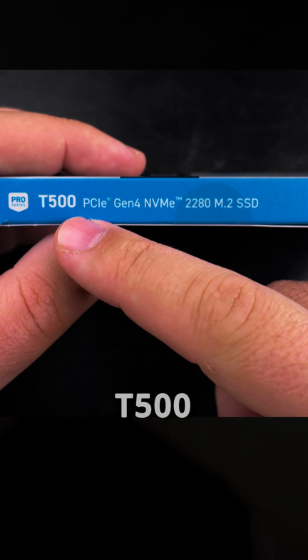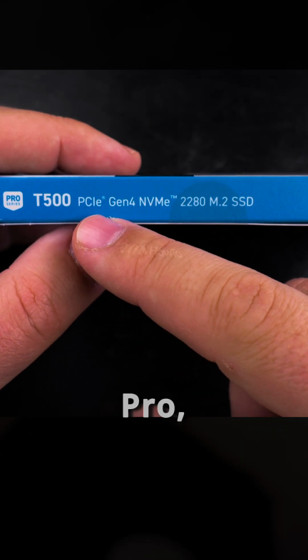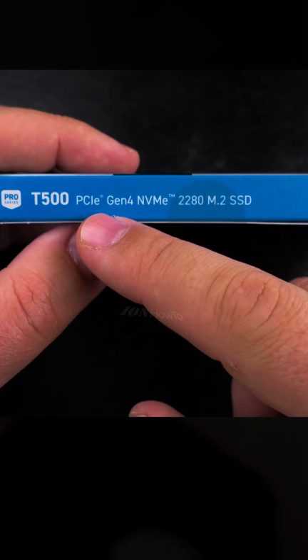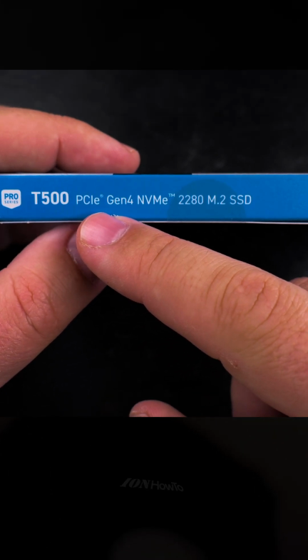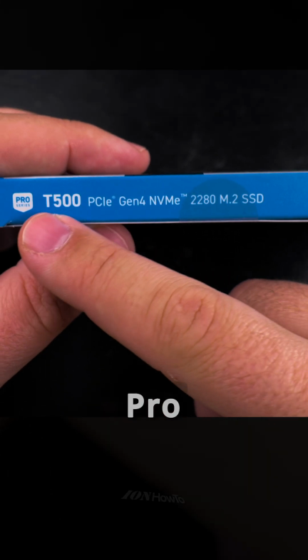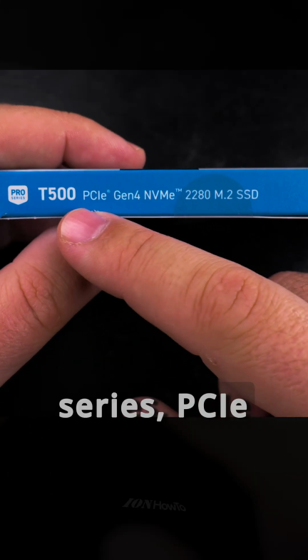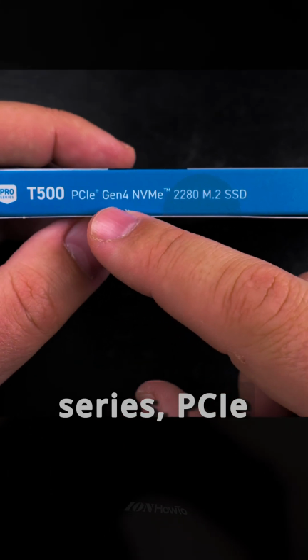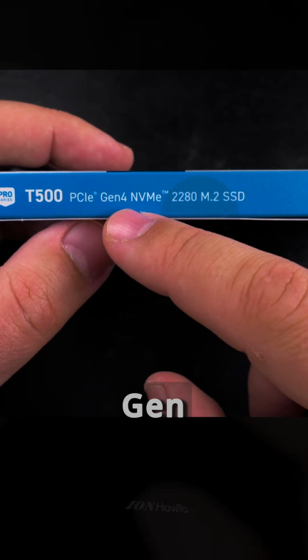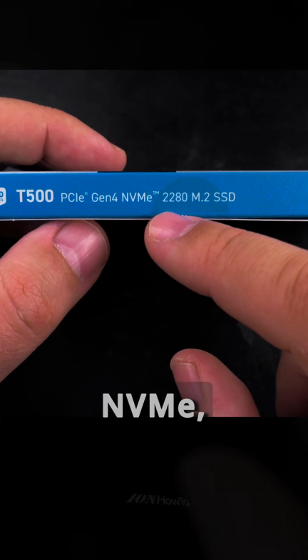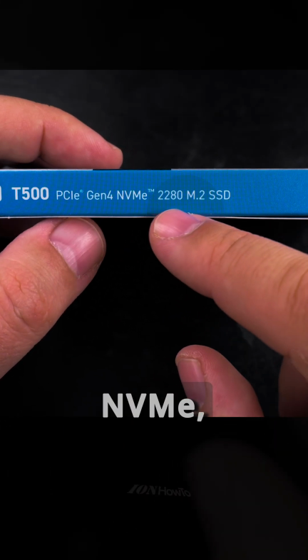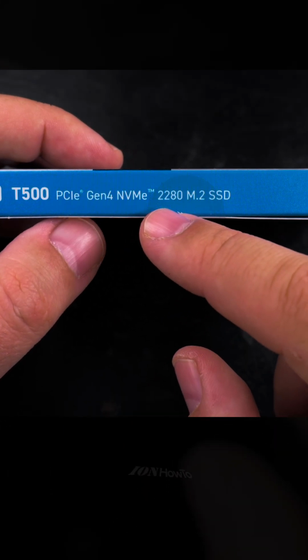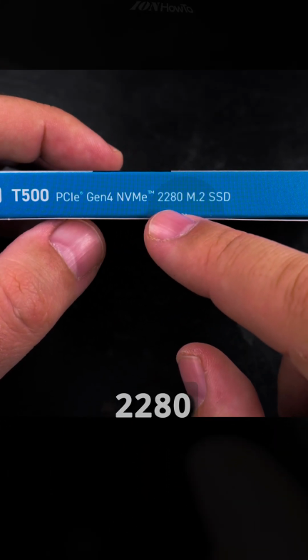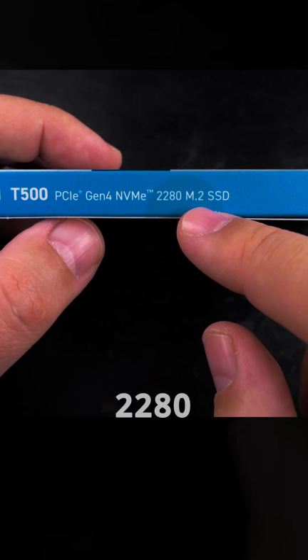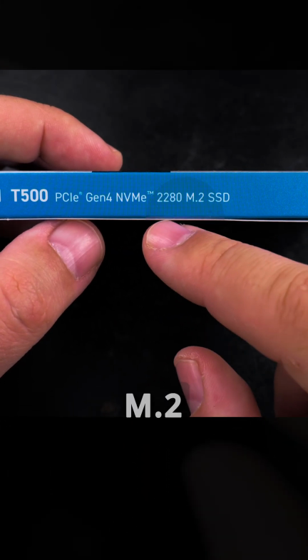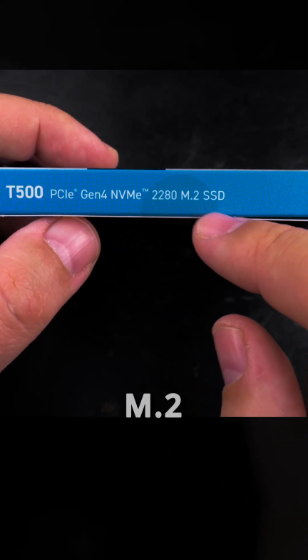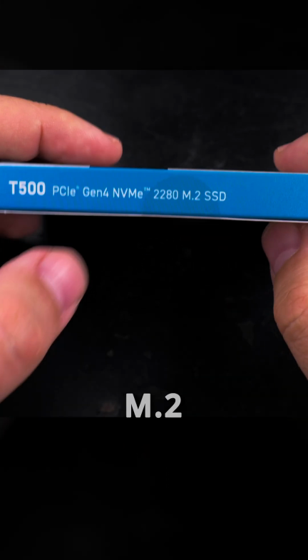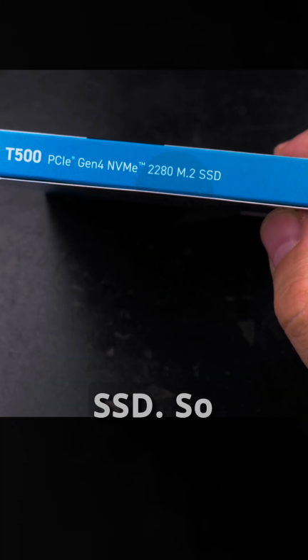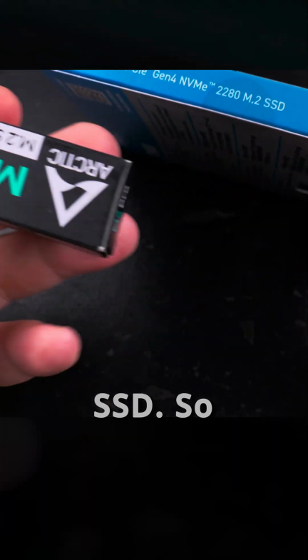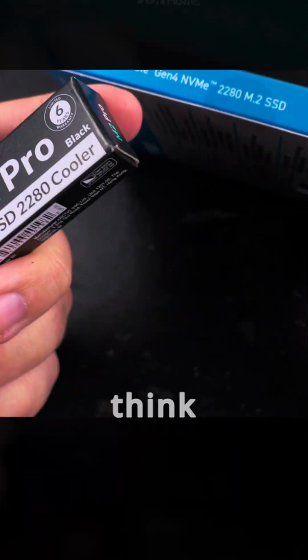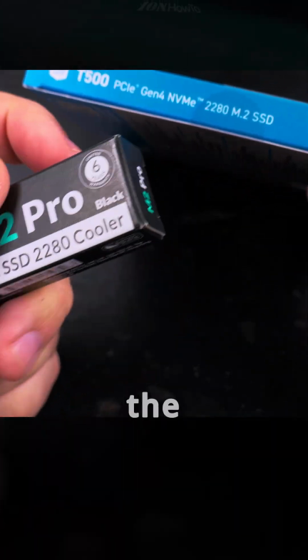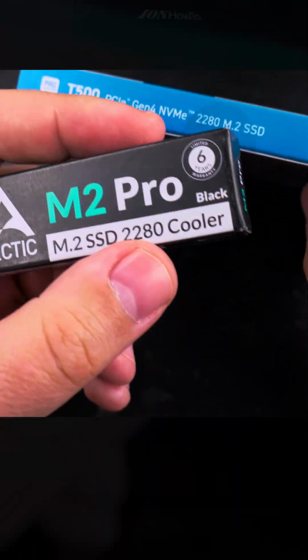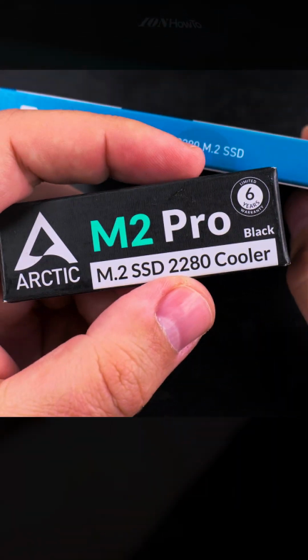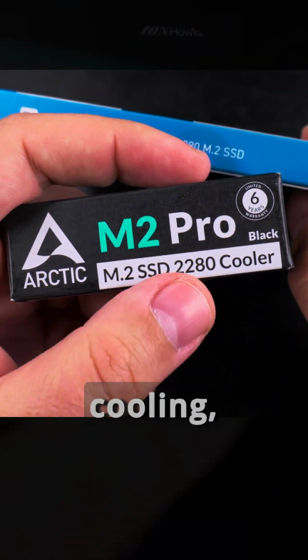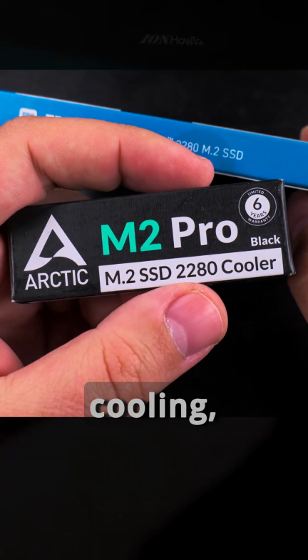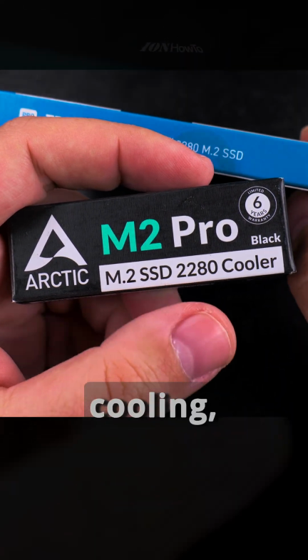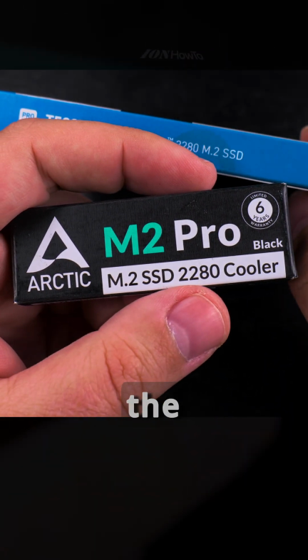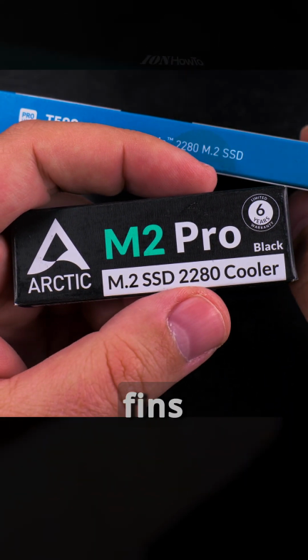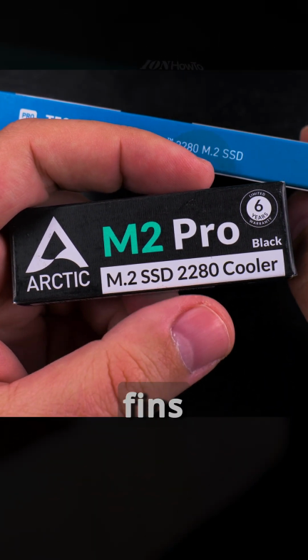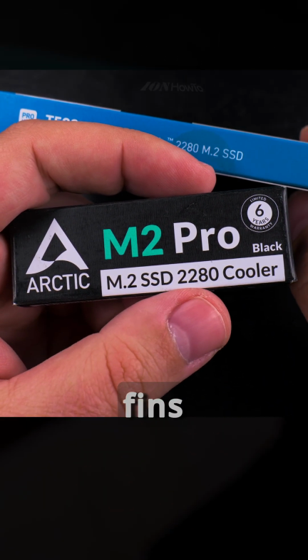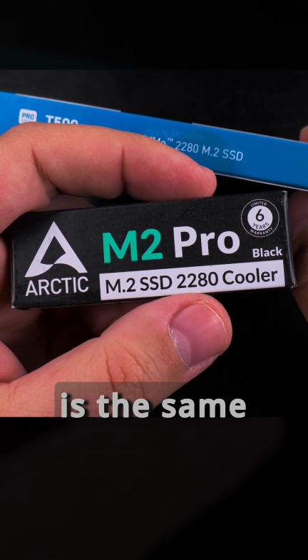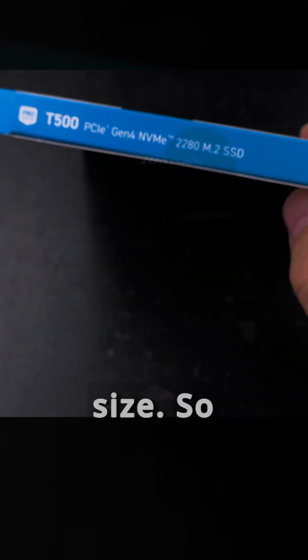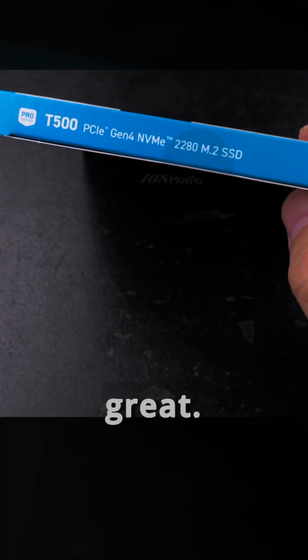T500 Pro, Pro Series, PCIe Gen 4 NVMe, 2280 M.2 SSD. And the cooling fins look like the same size, so that's great.